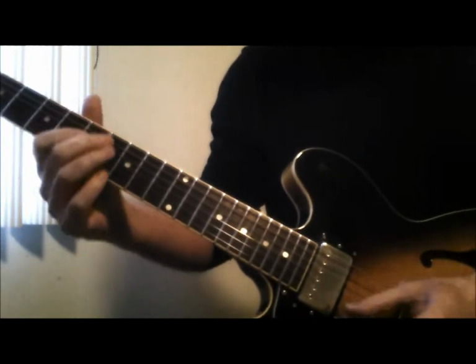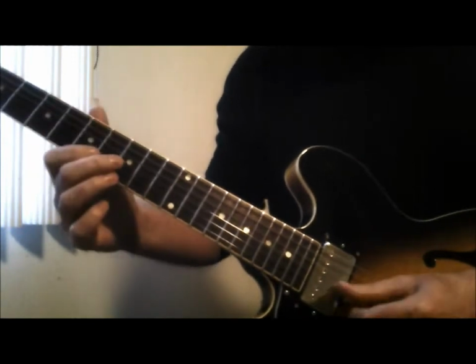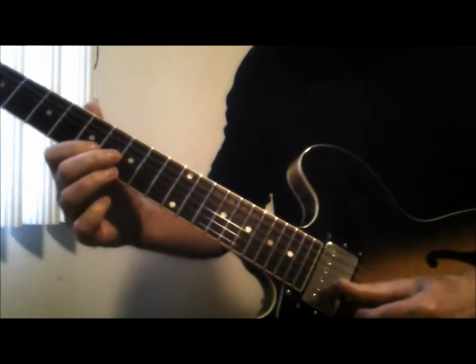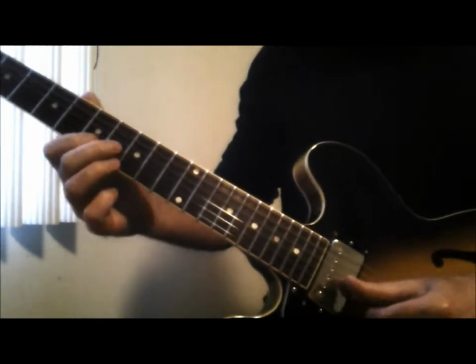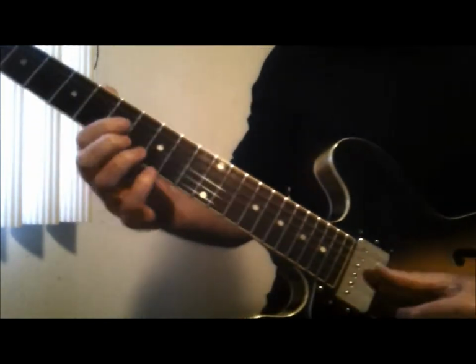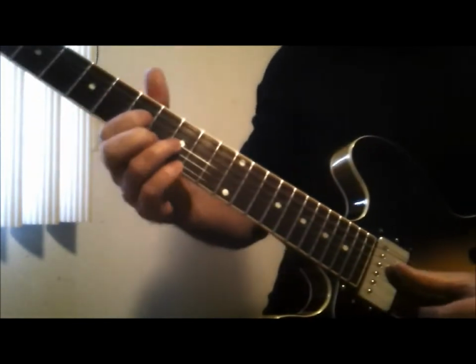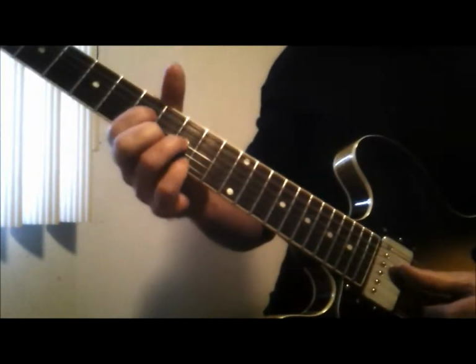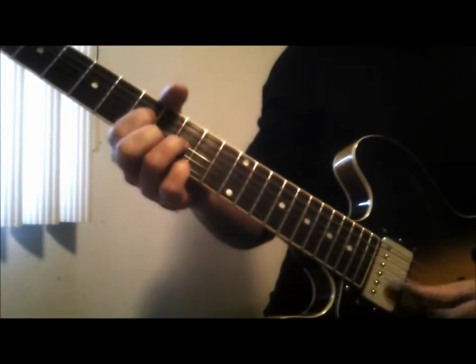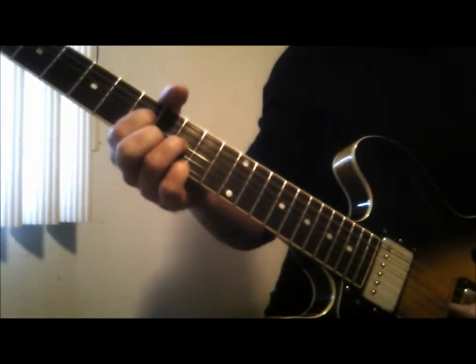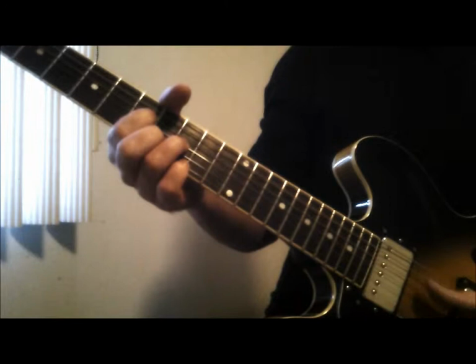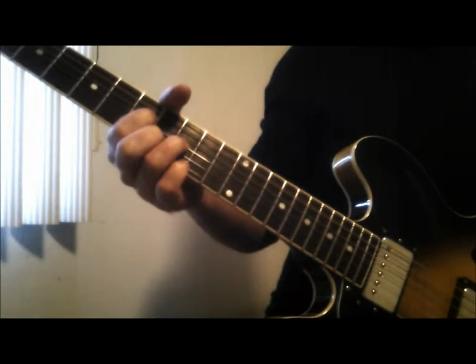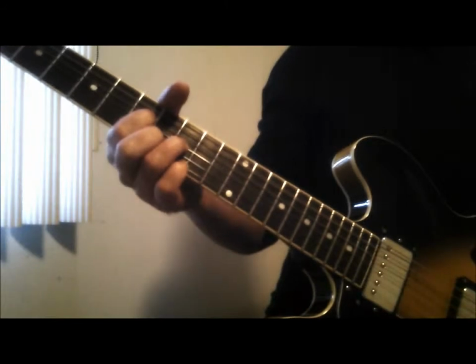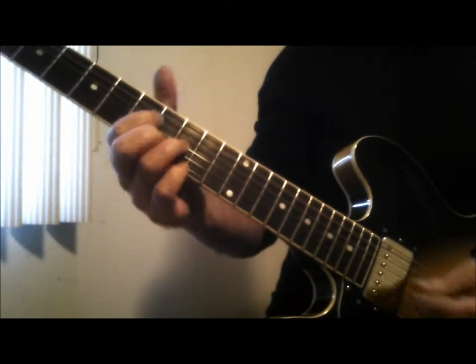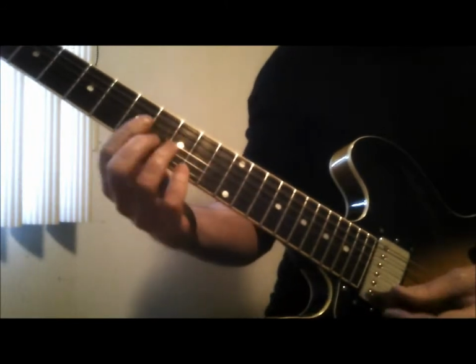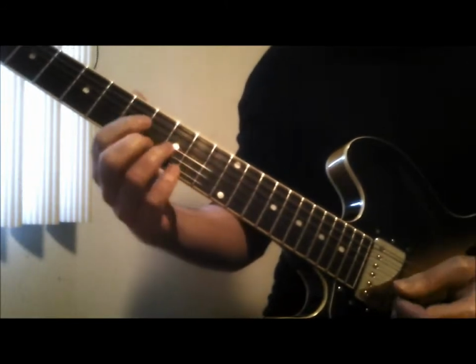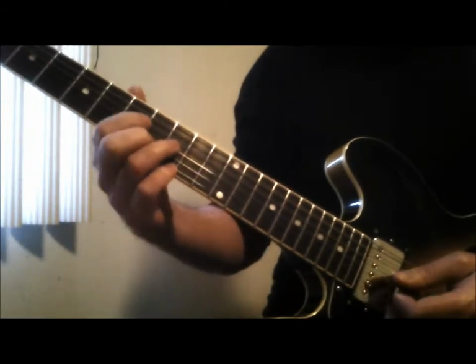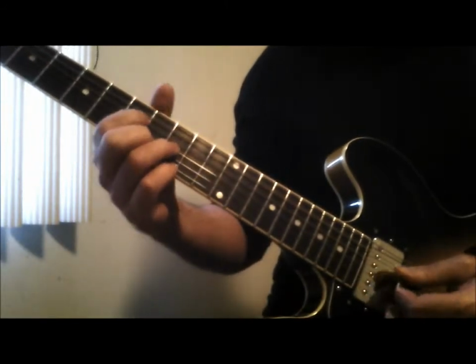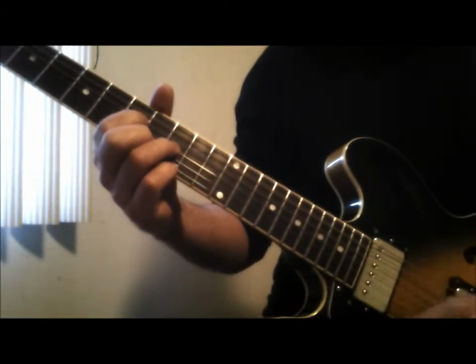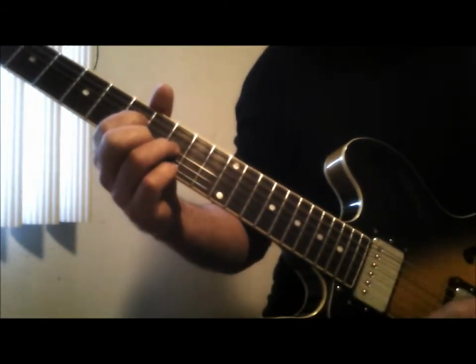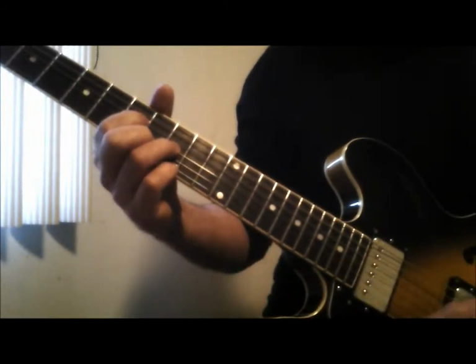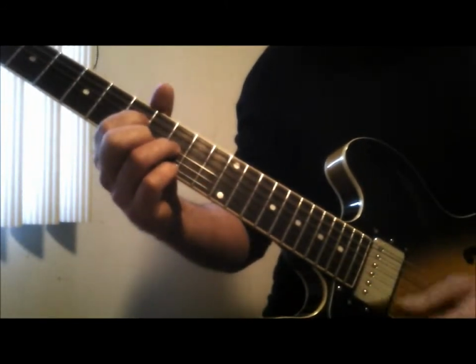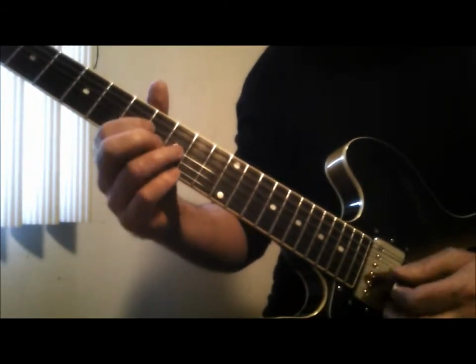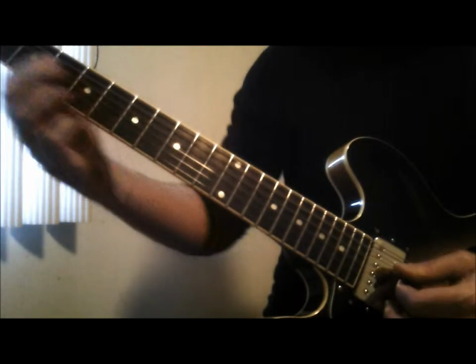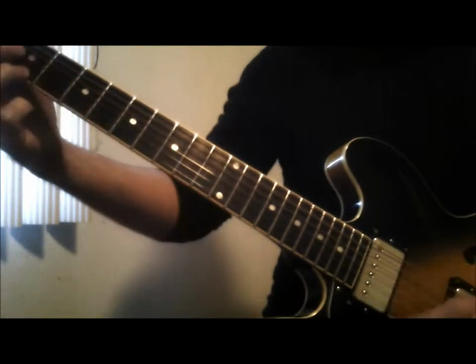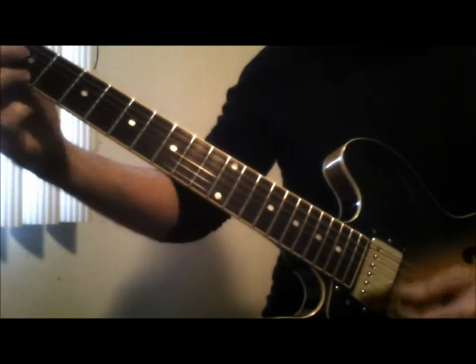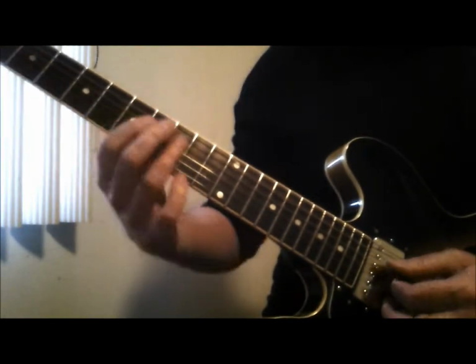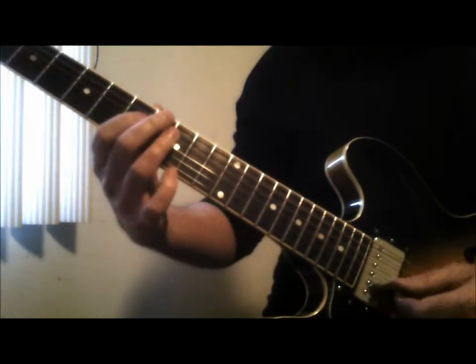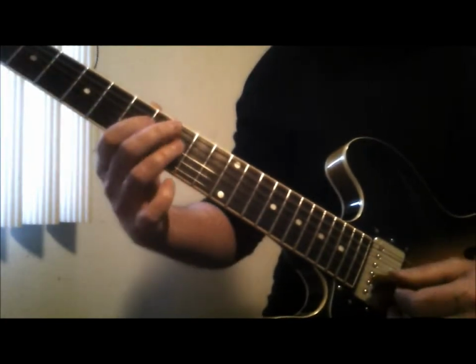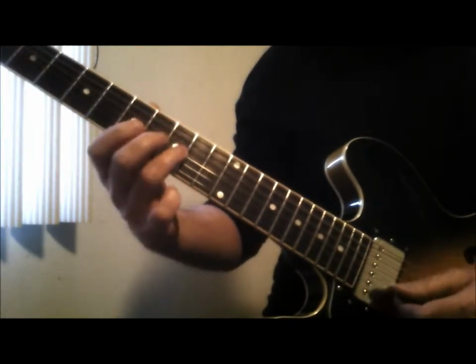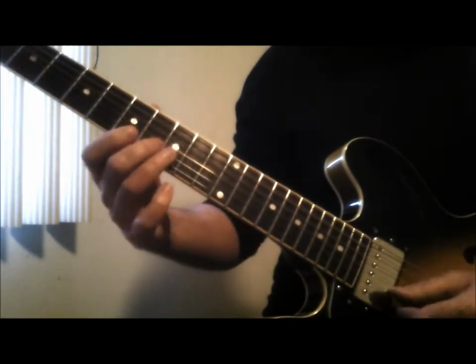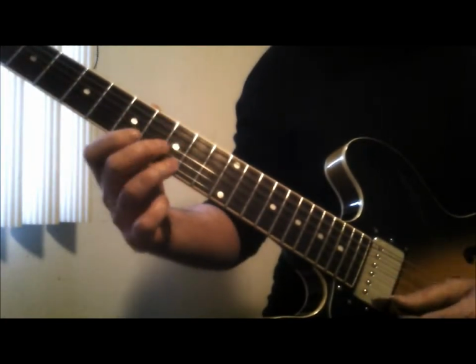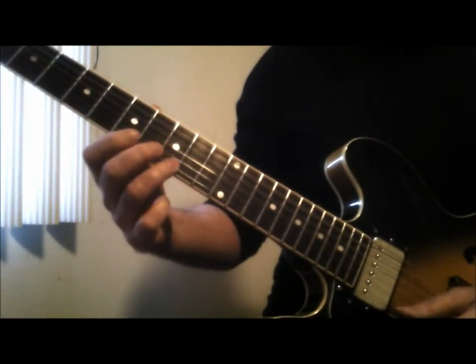What you can do — this is like an A dominant 7th chord here: A, E, G, C sharp.